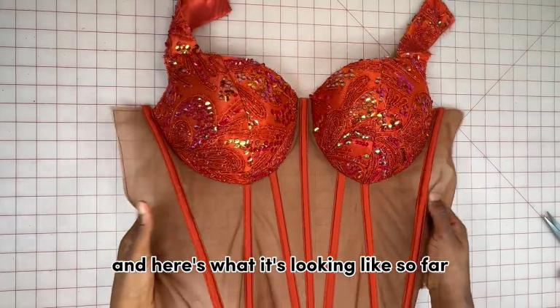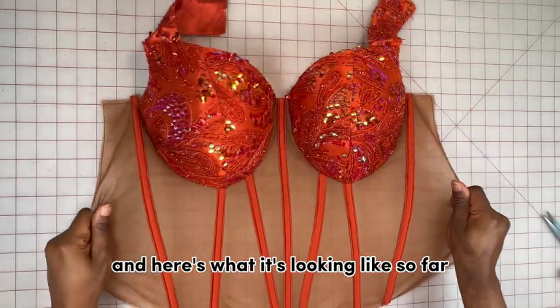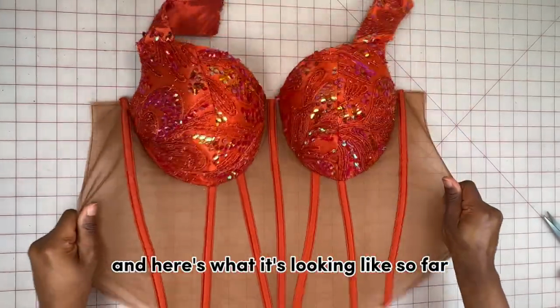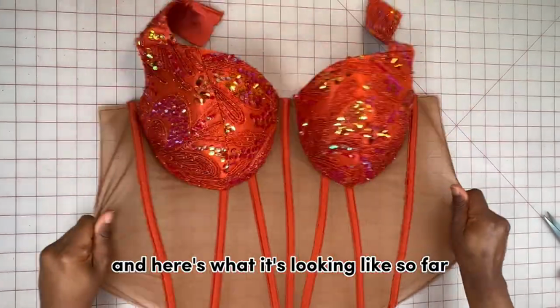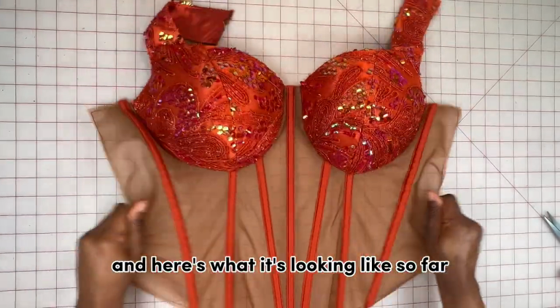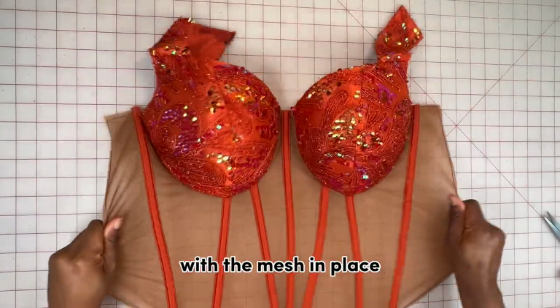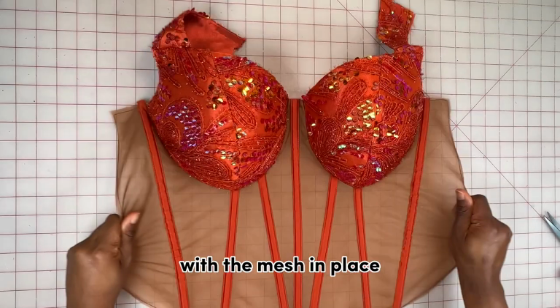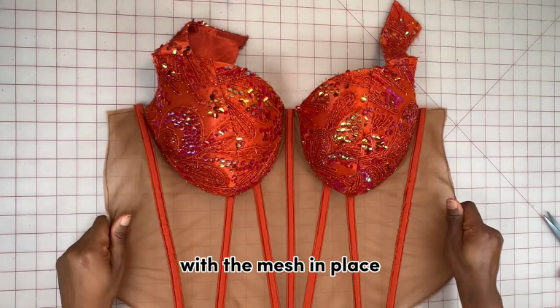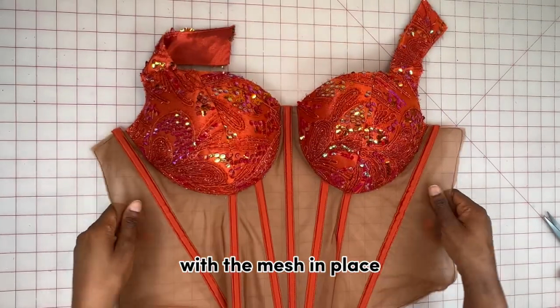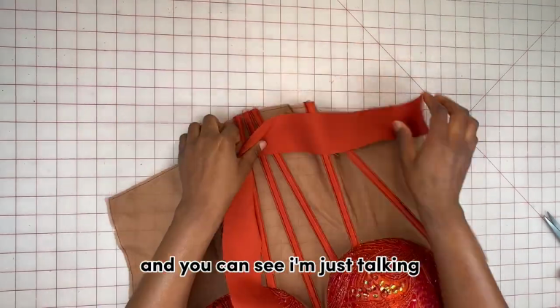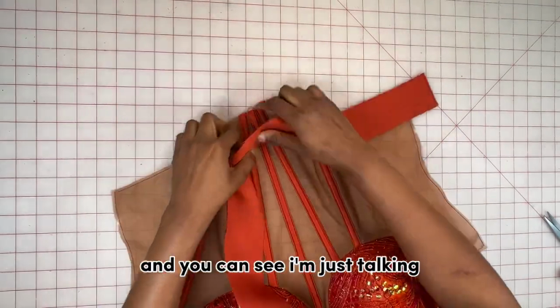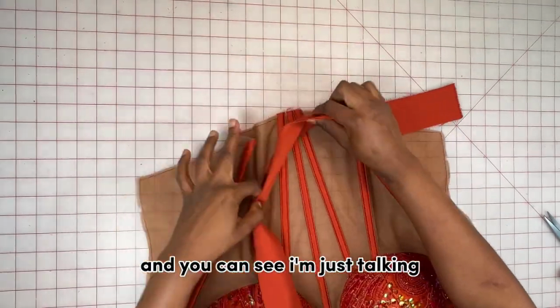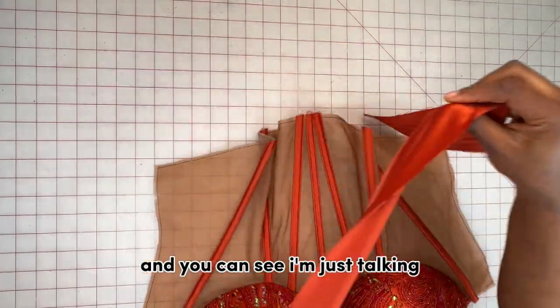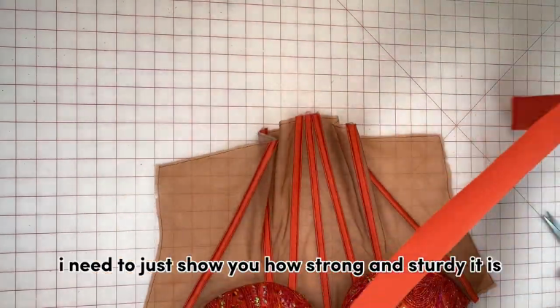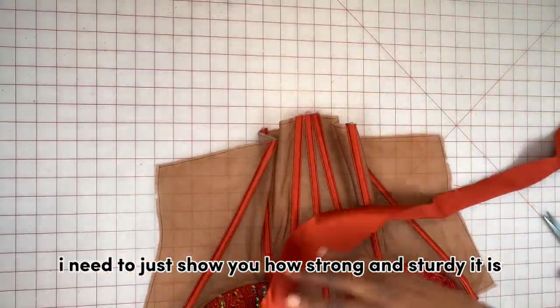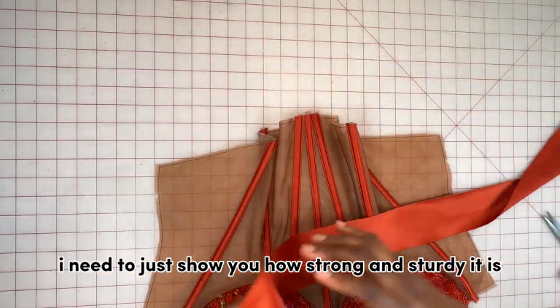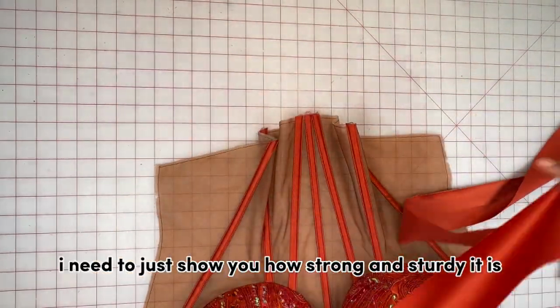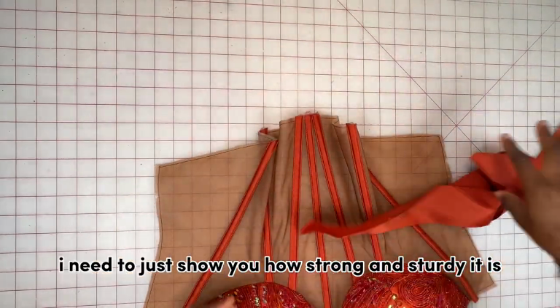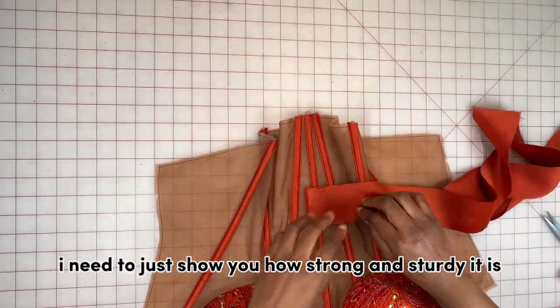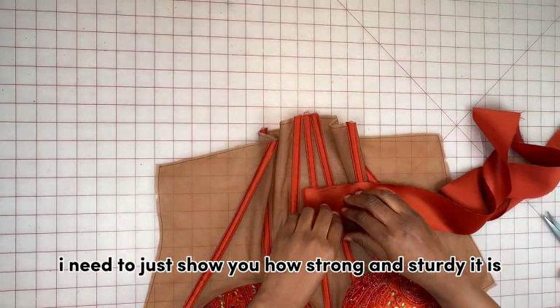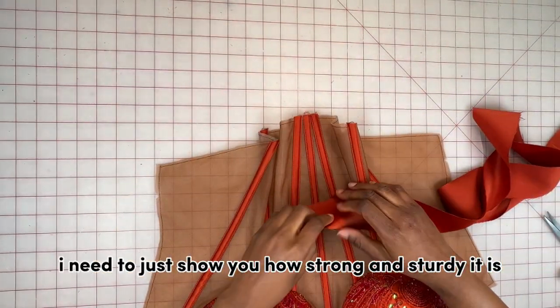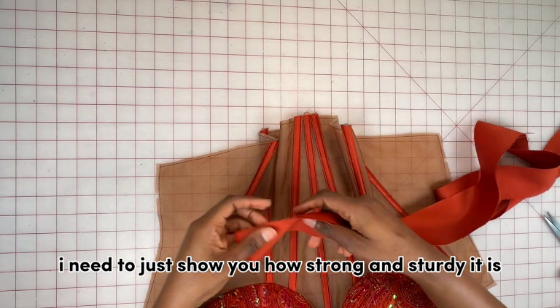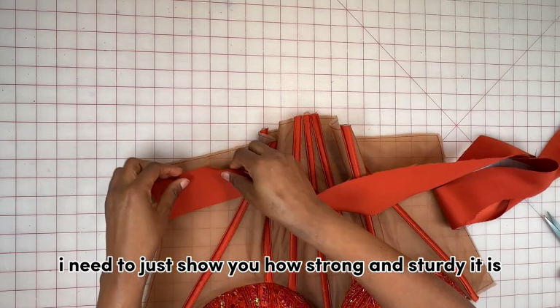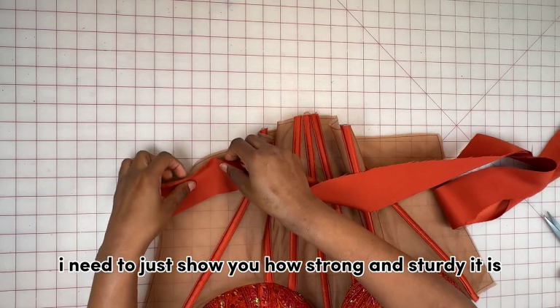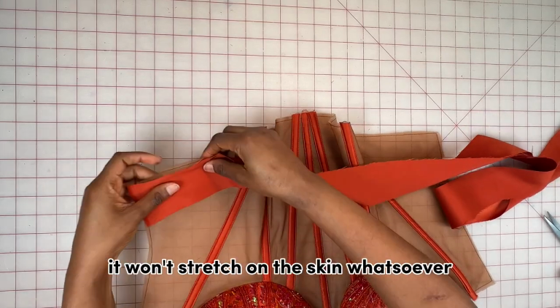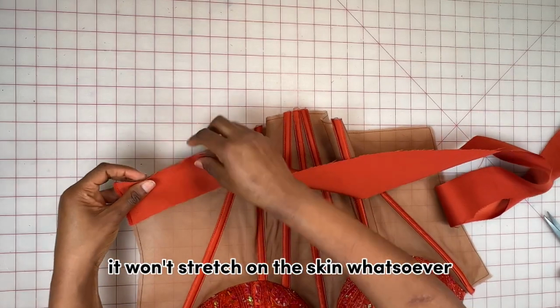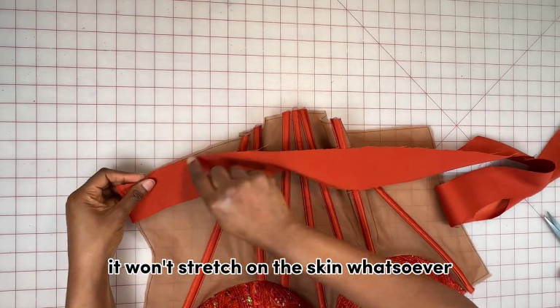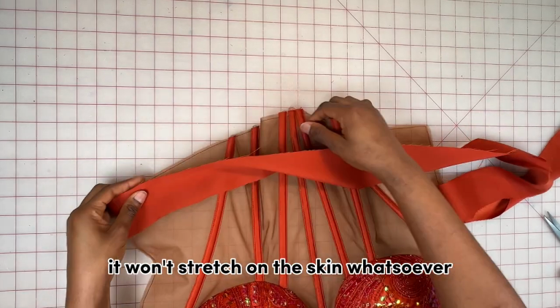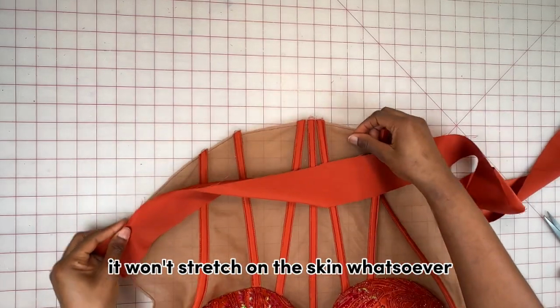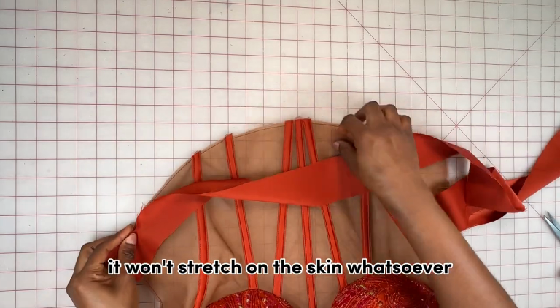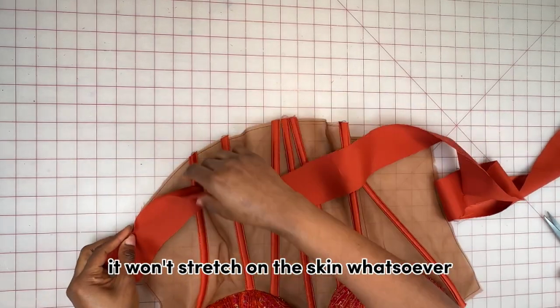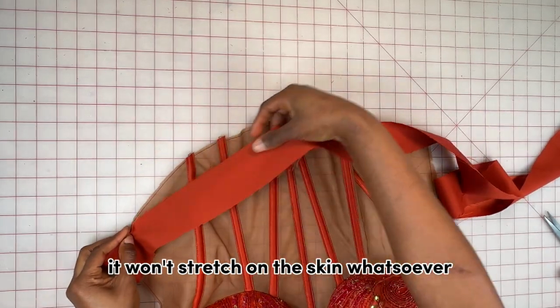Here's what it's looking like so far with the mesh in place — I'm just tugging on it to show you how strong and sturdy it is. It won't stretch on the skin whatsoever.